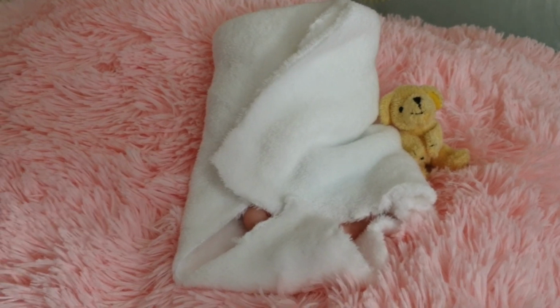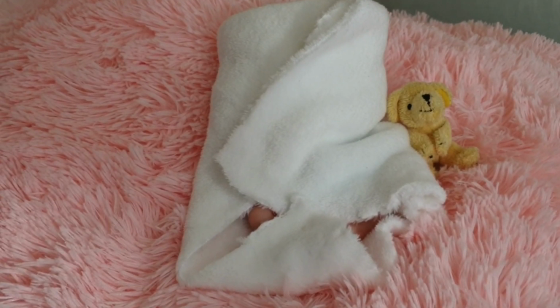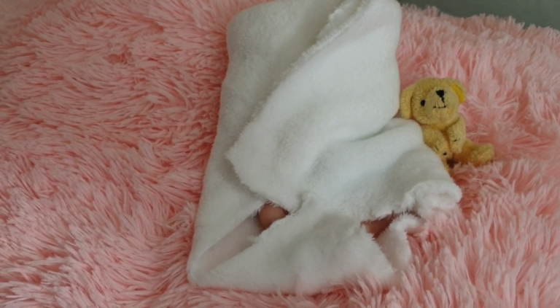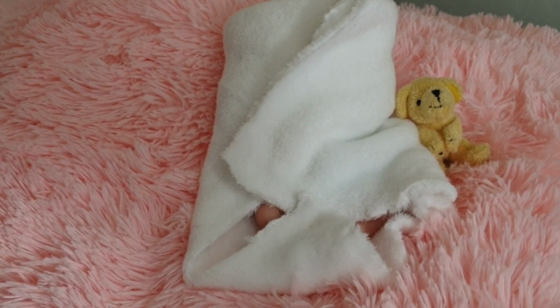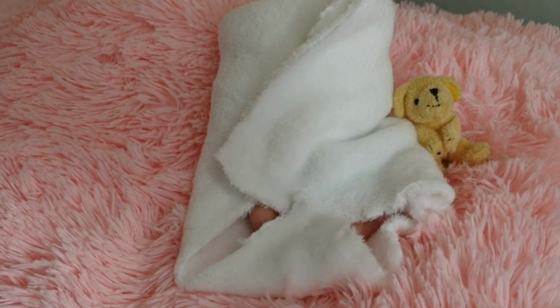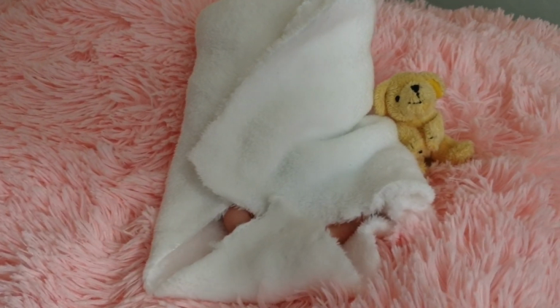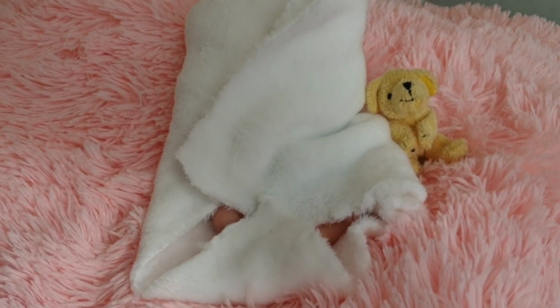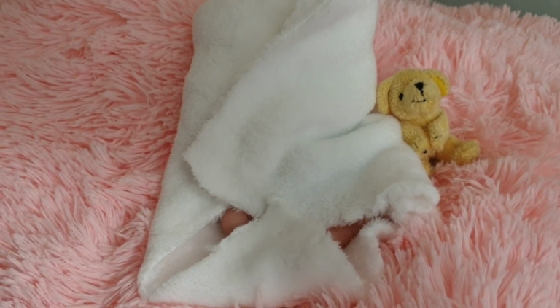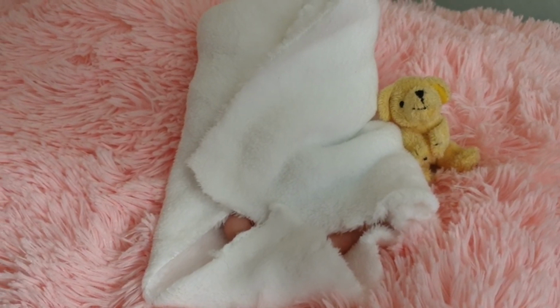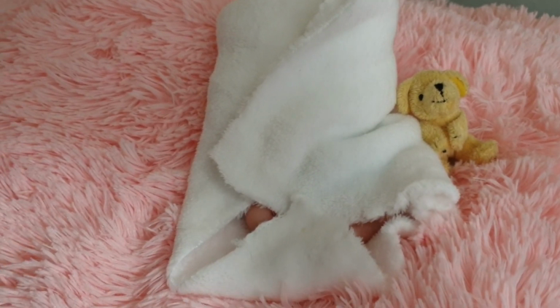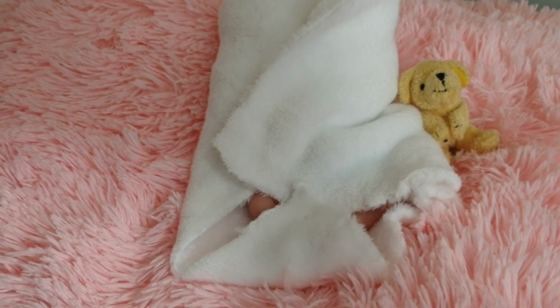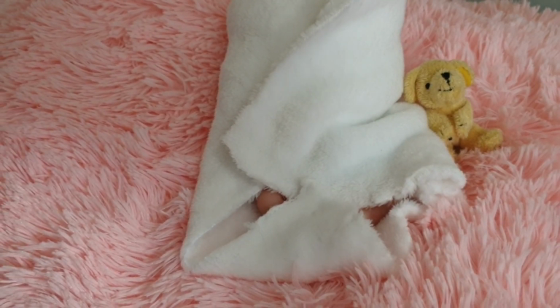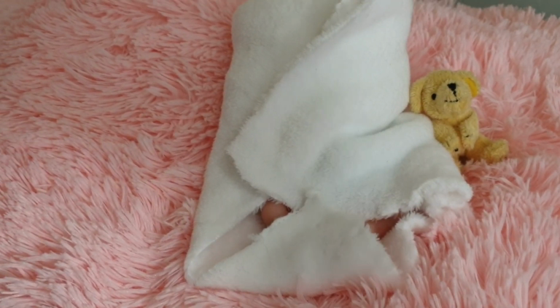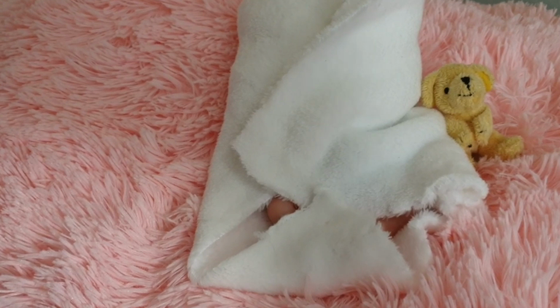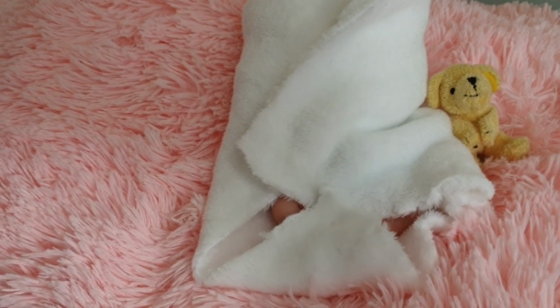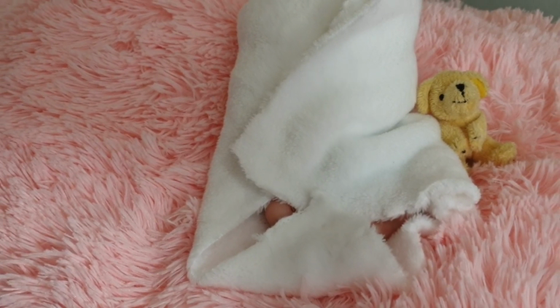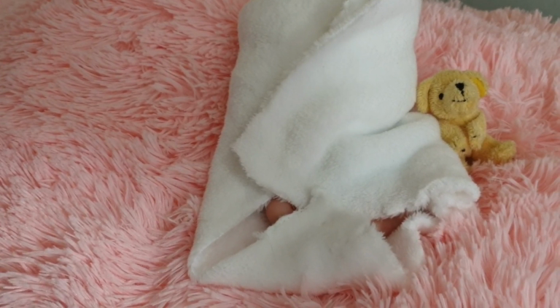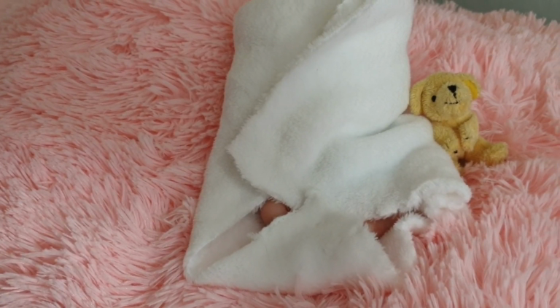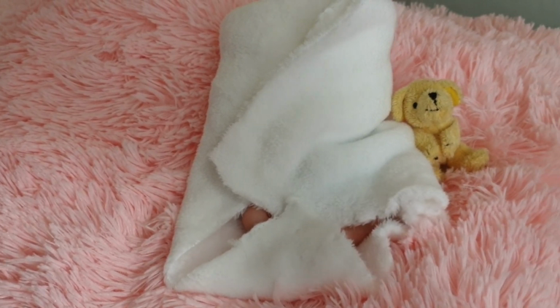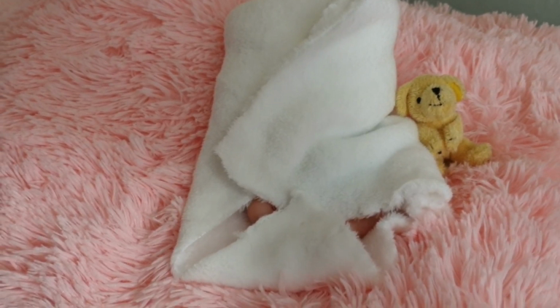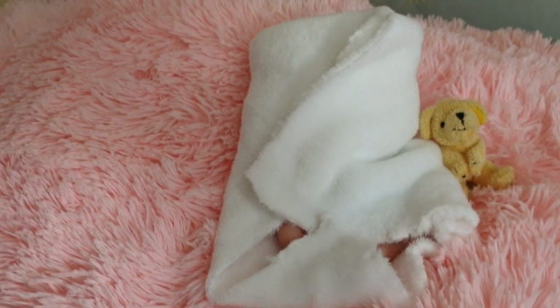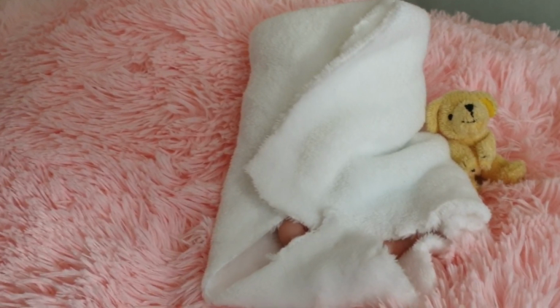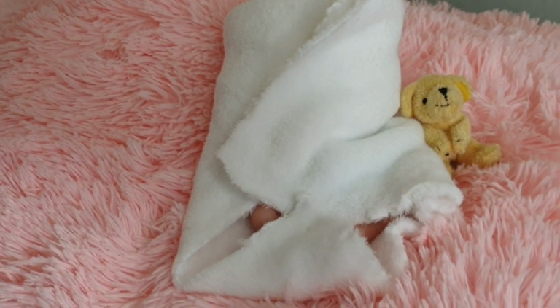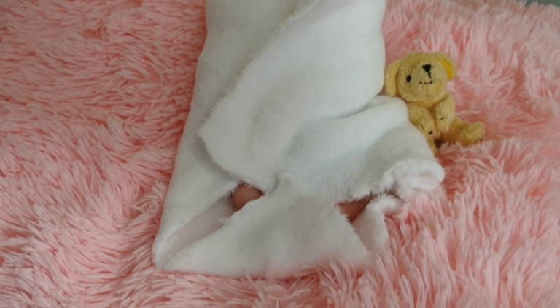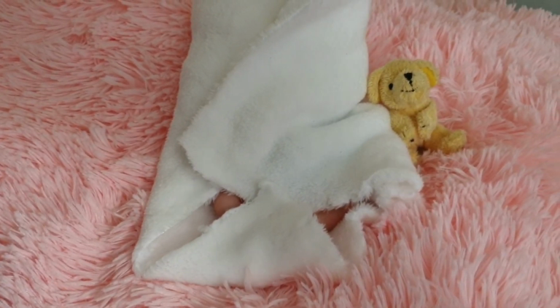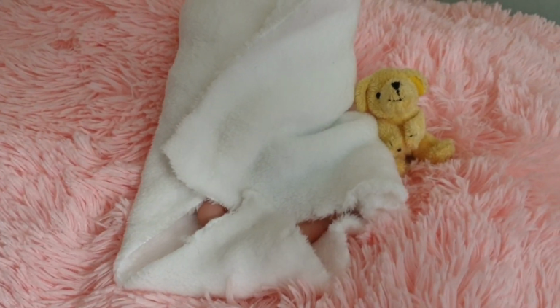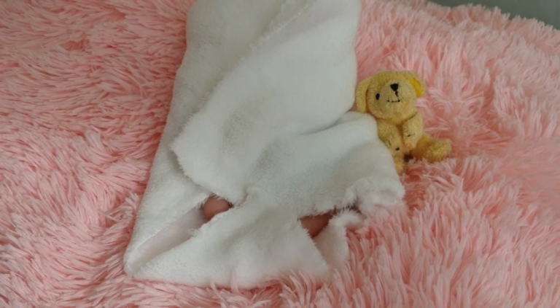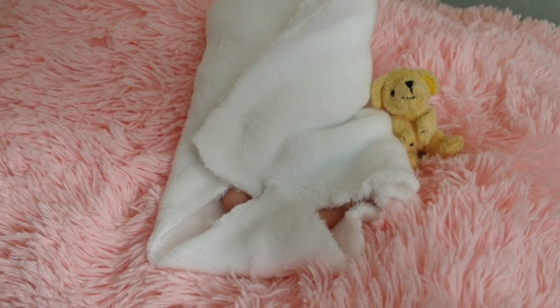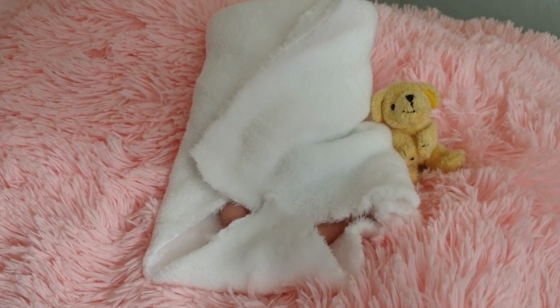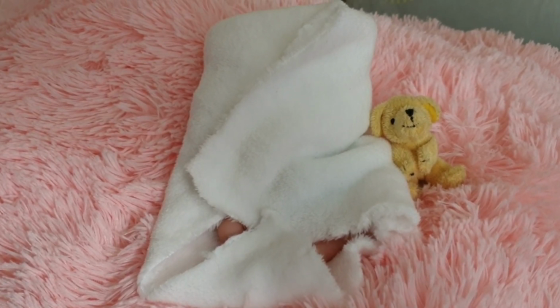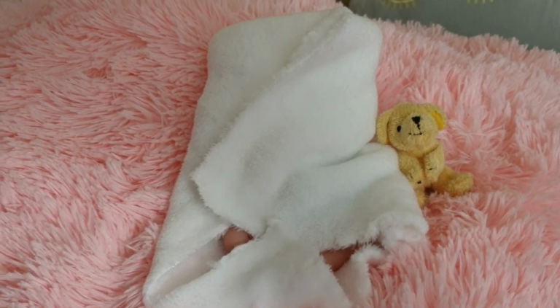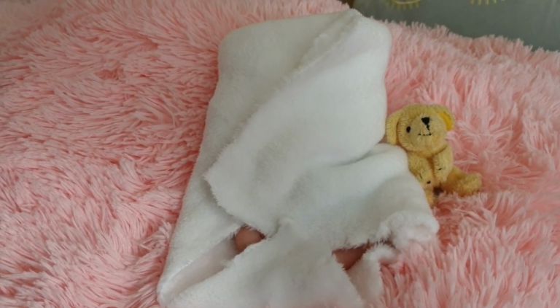This particular one really, really took my fancy and I just had to have her. I was immediately drawn to her. So she is now a part of the Miracle Babies Nursery family.